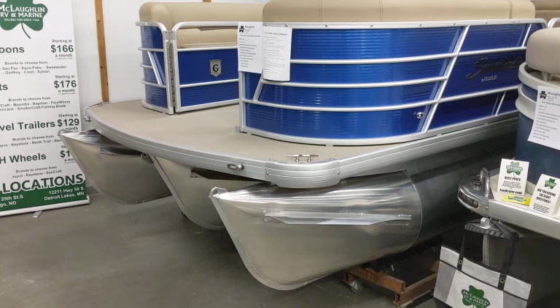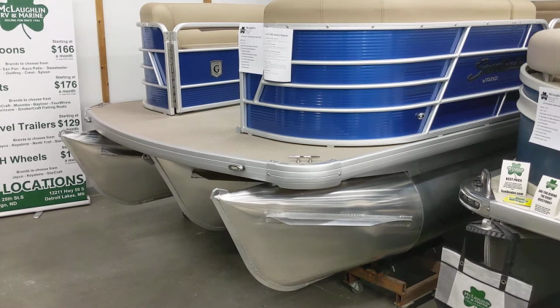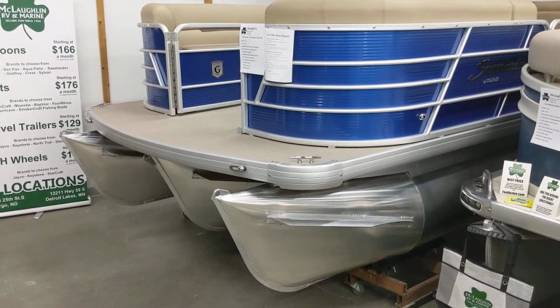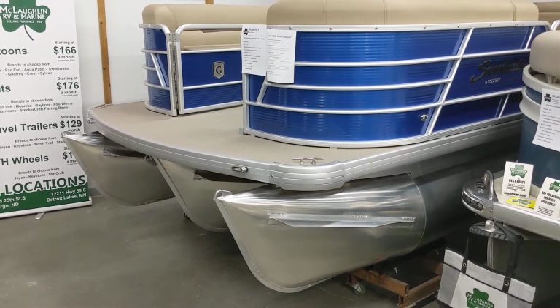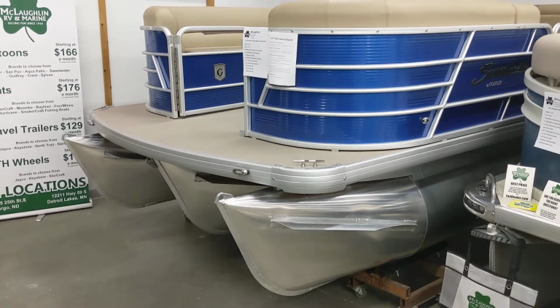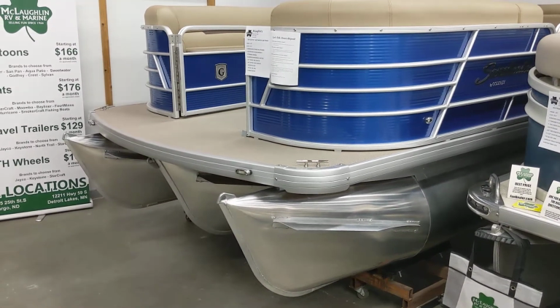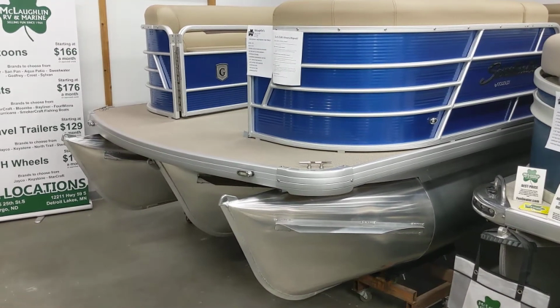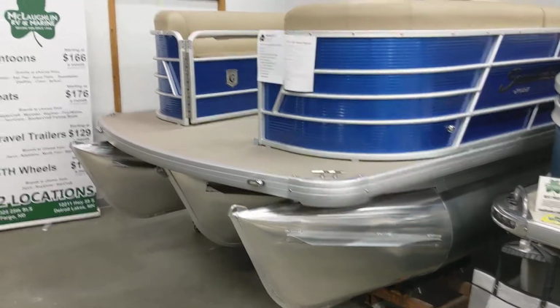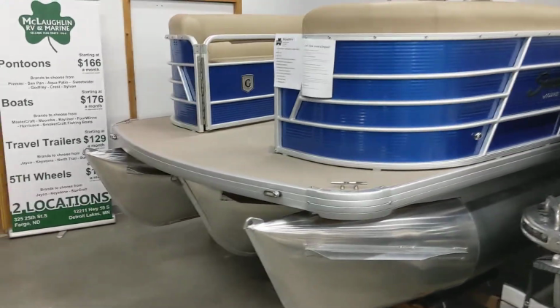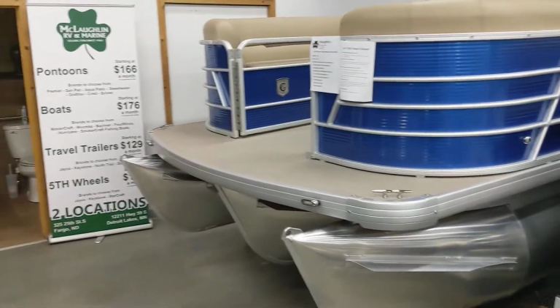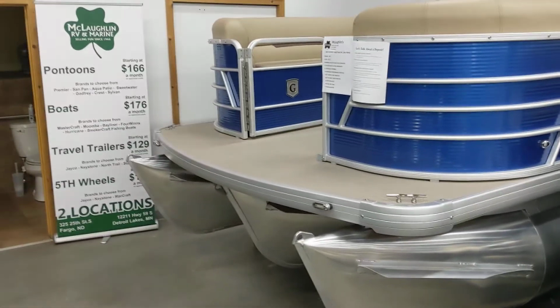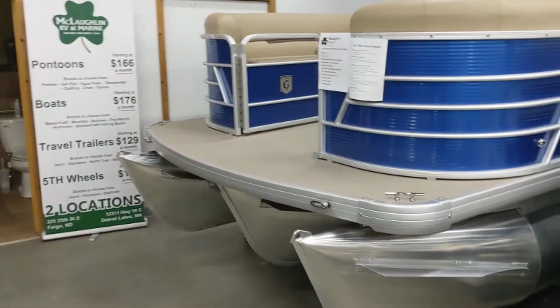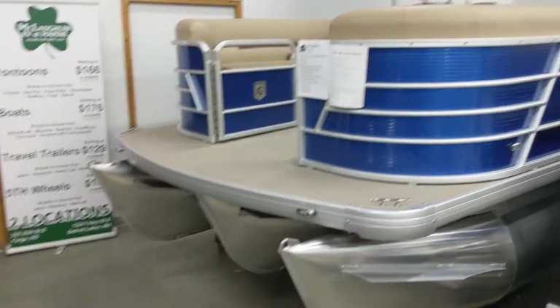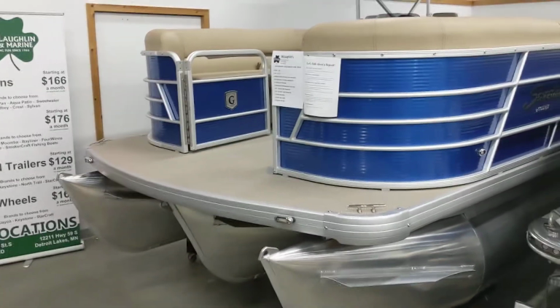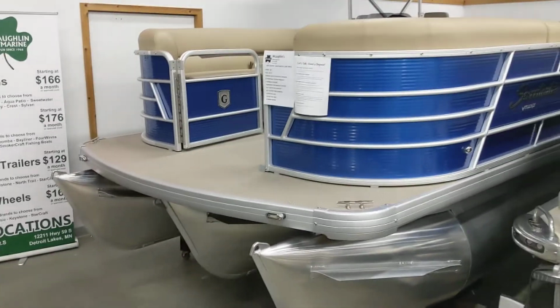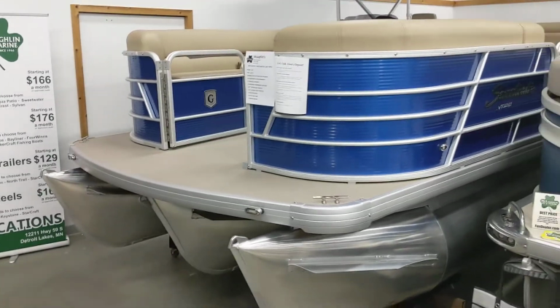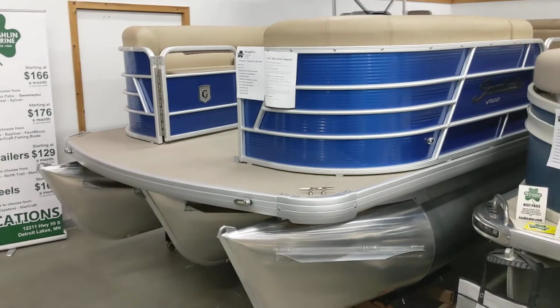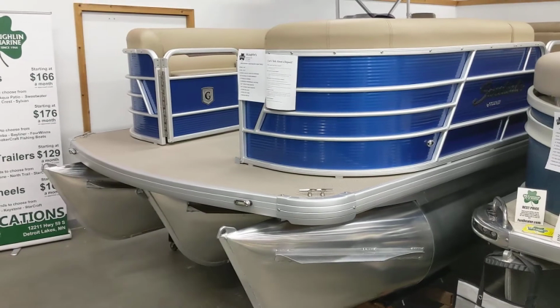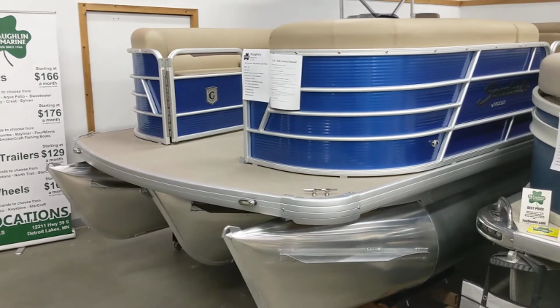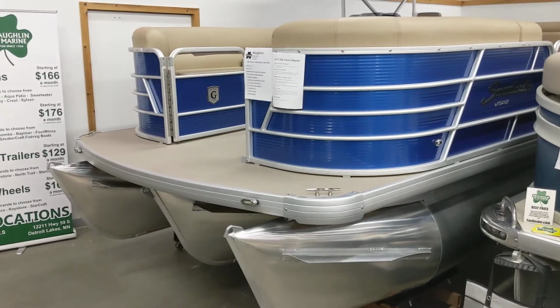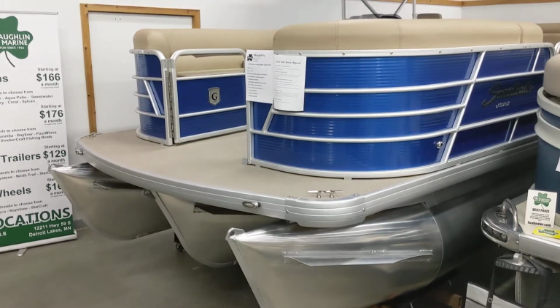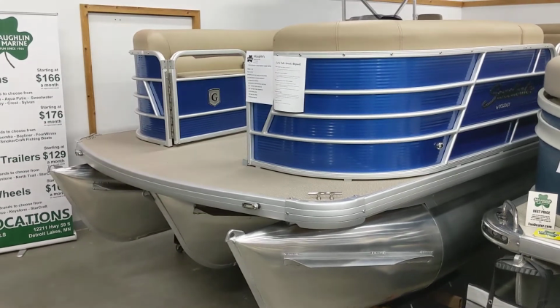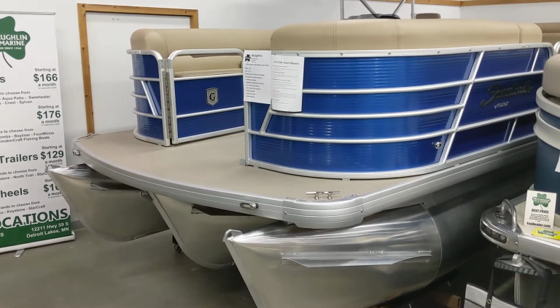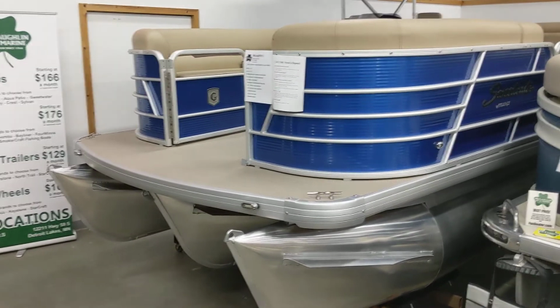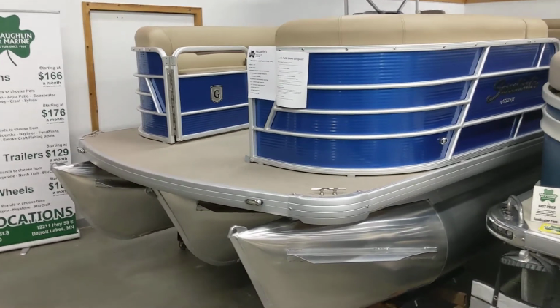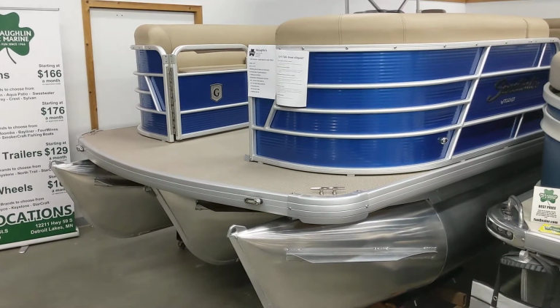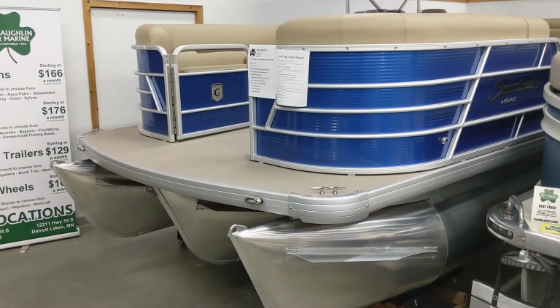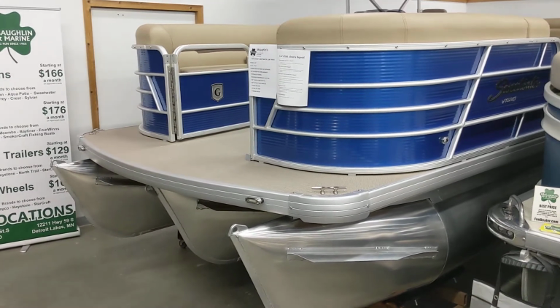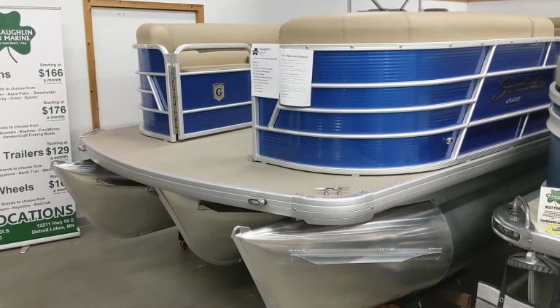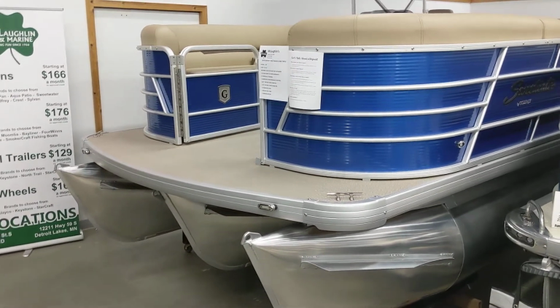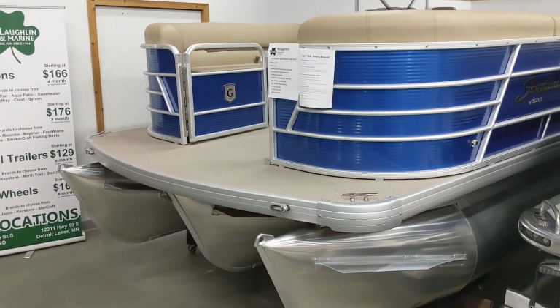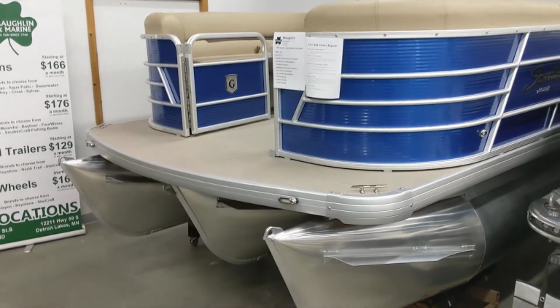Hey guys, this is Matt. Today we're going to be looking at a 2019 Godfrey Sweetwater 2186 triple tune with a 150 horse Yamaha on it.